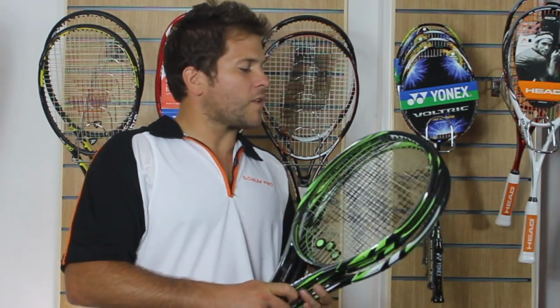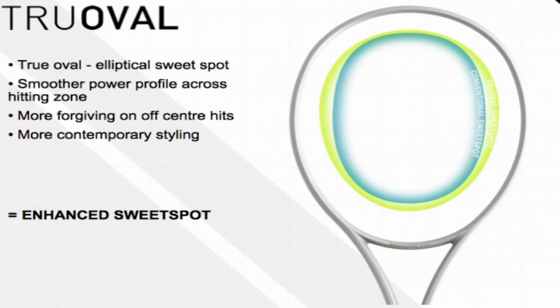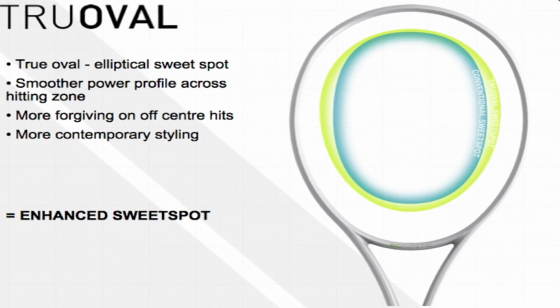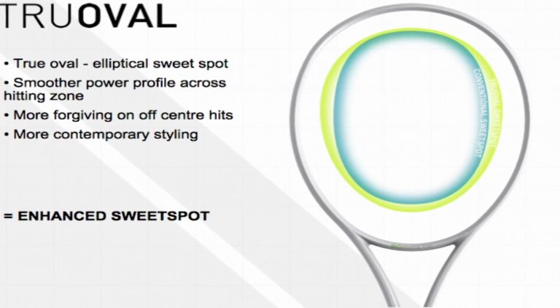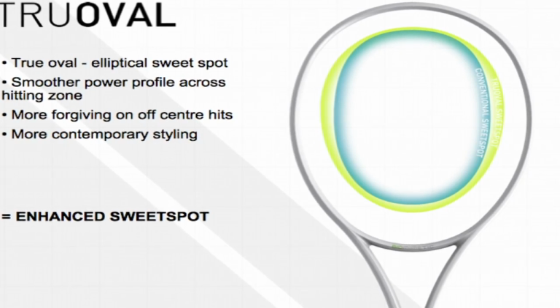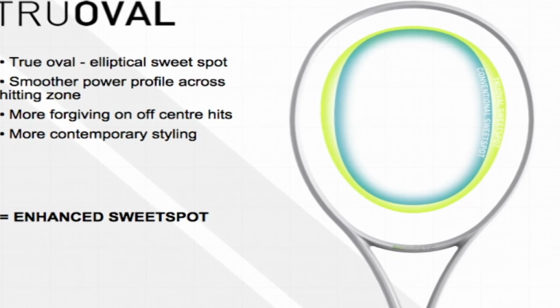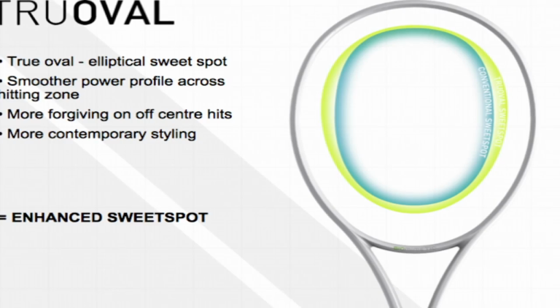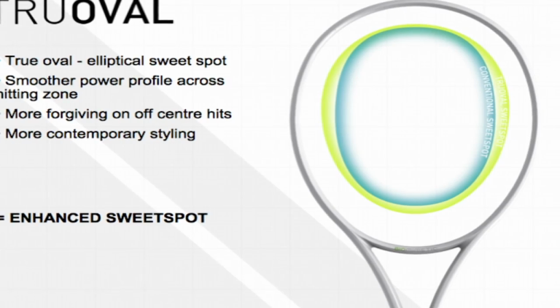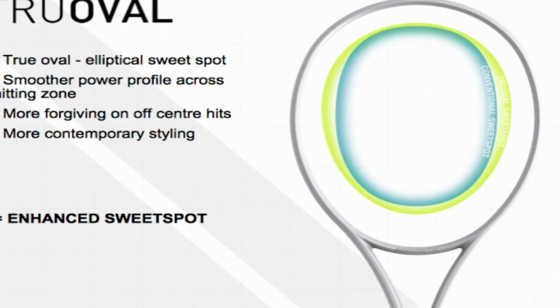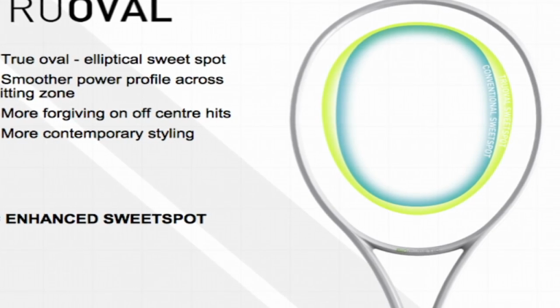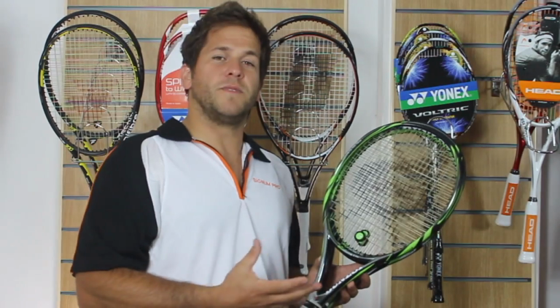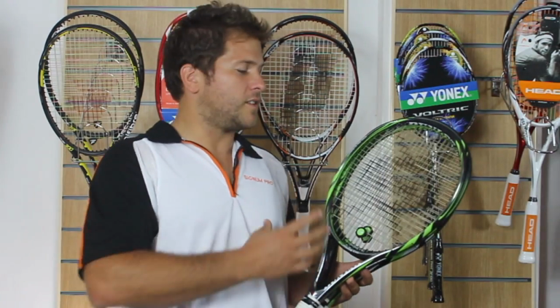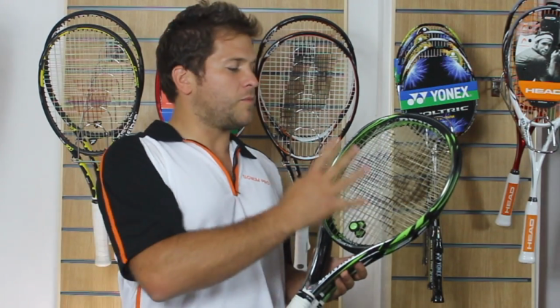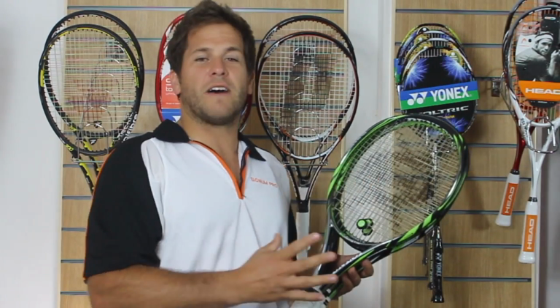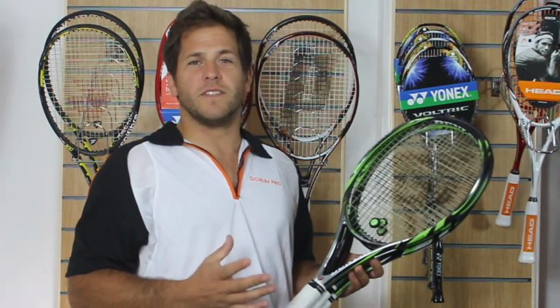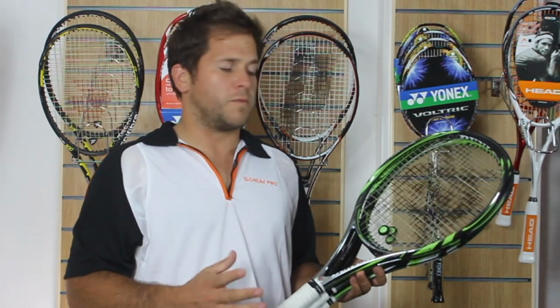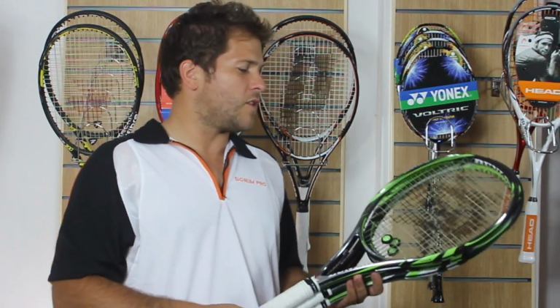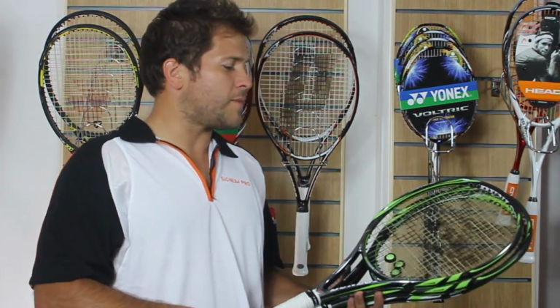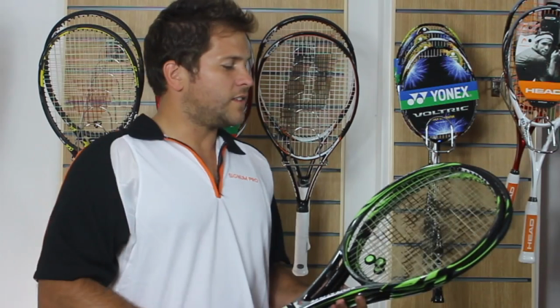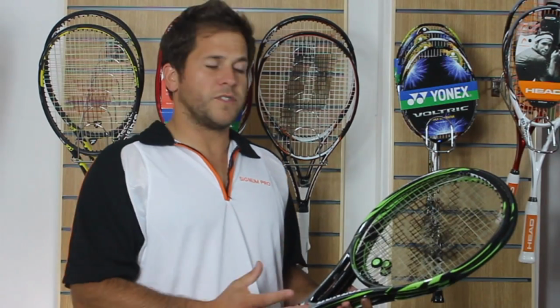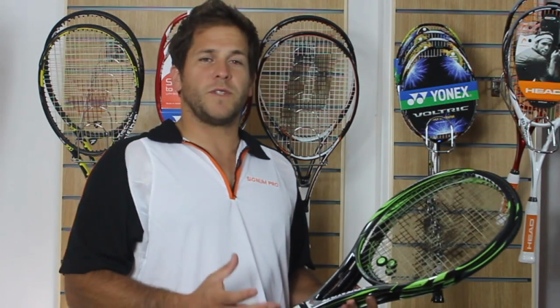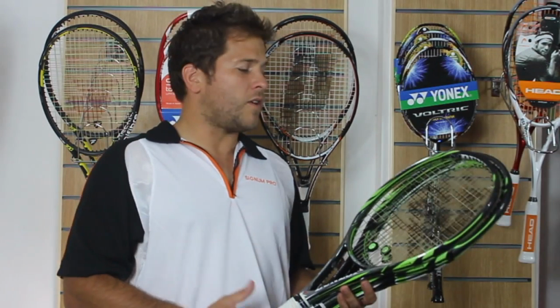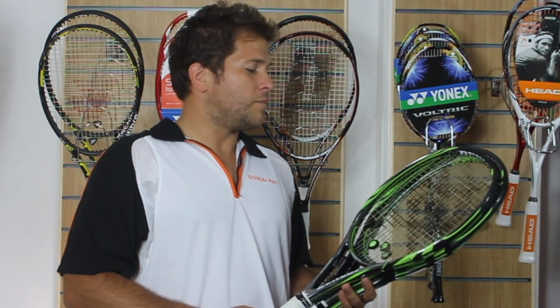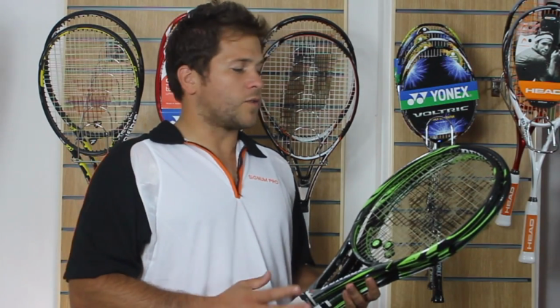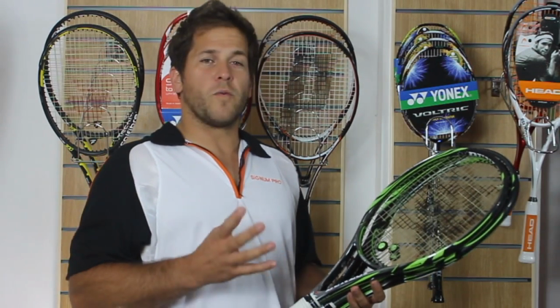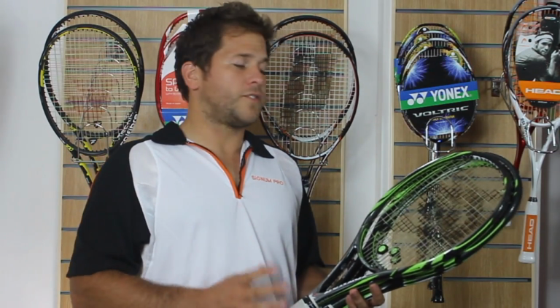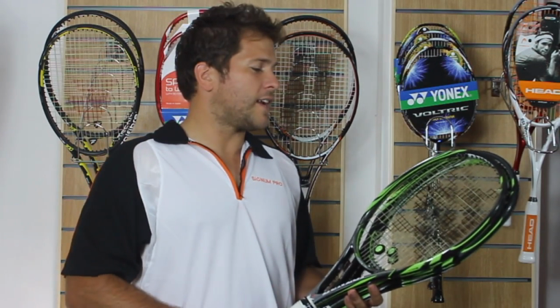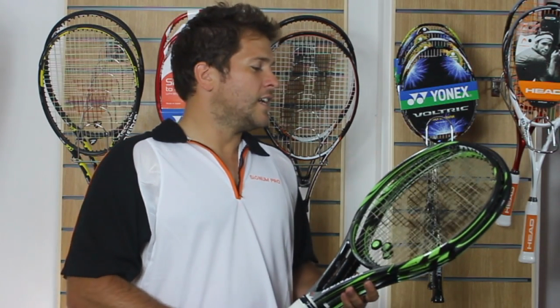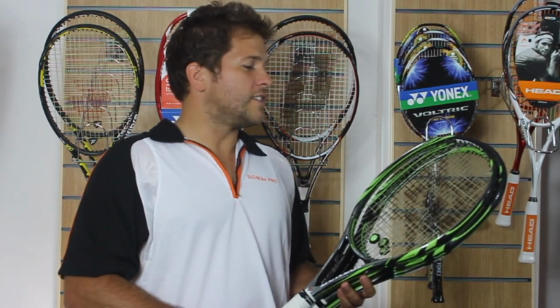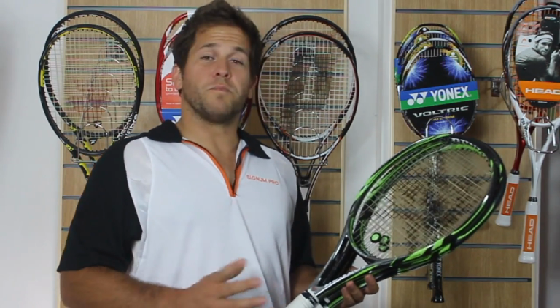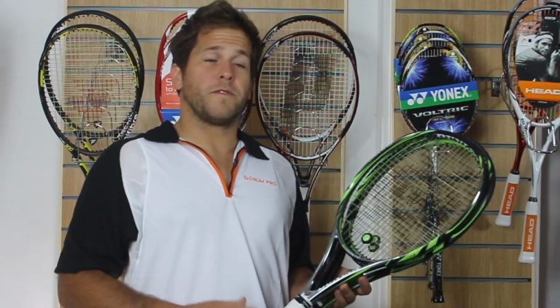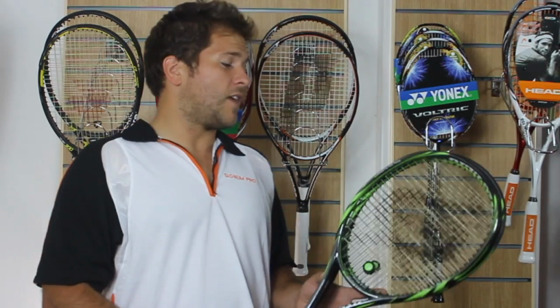They all come with the new Dunlop True Oval head shape, which means it's a little bit more round than the normal Dunlop head shape. This opens up the sweet spot, means you've got a bit of a wider string pattern, and it's more of a forgiving racket.